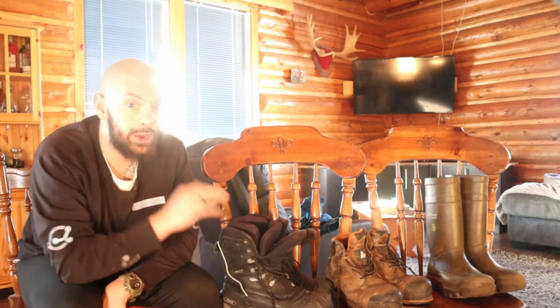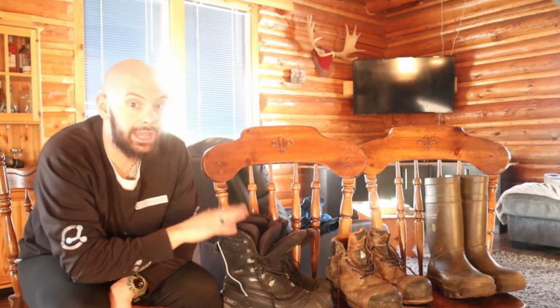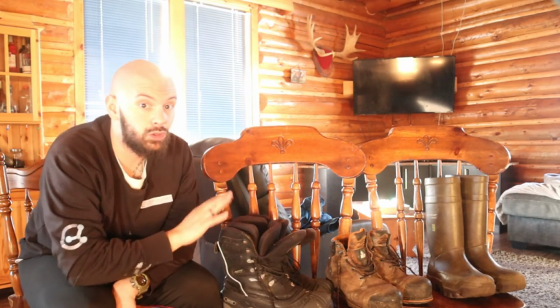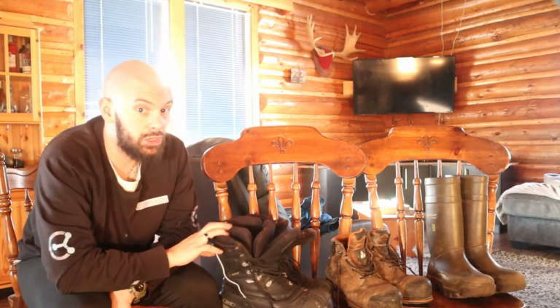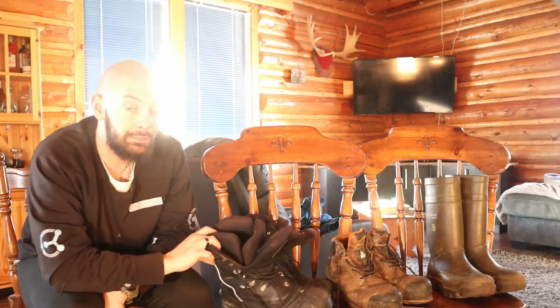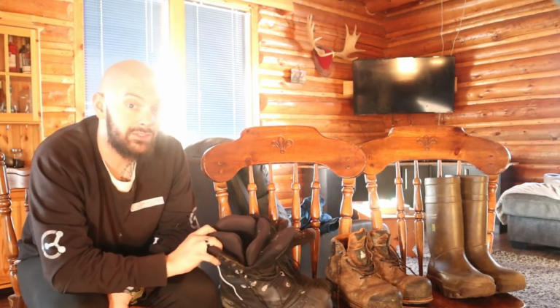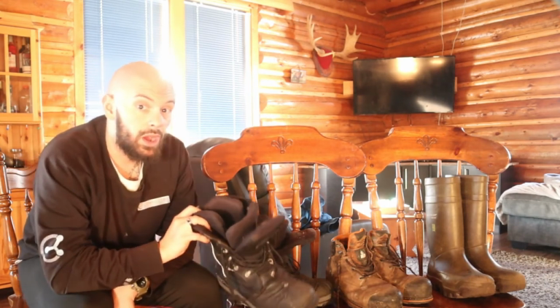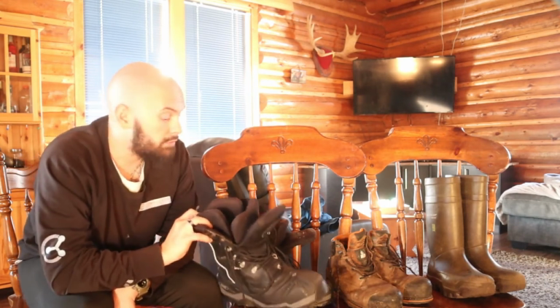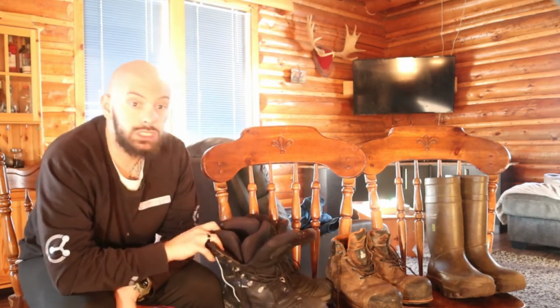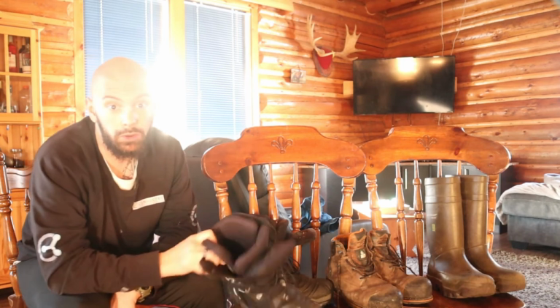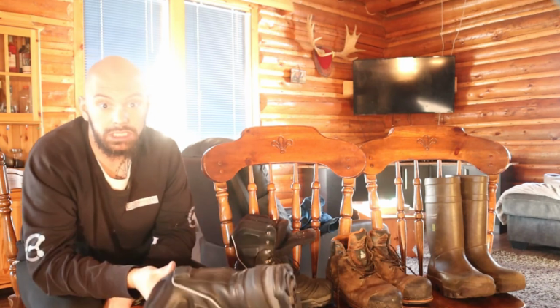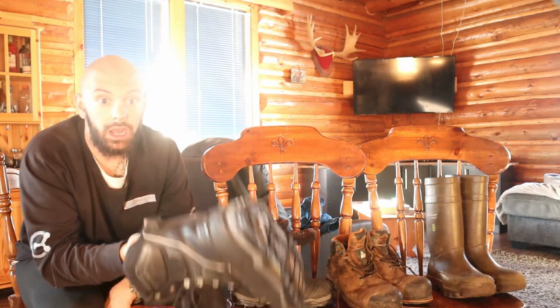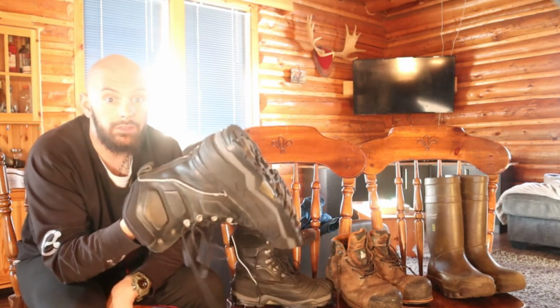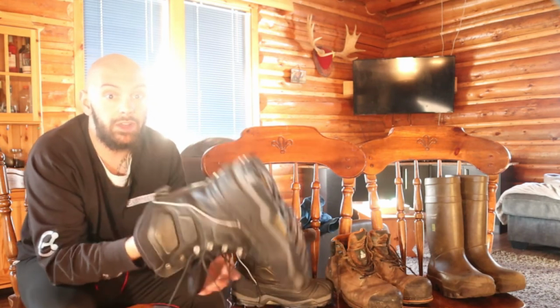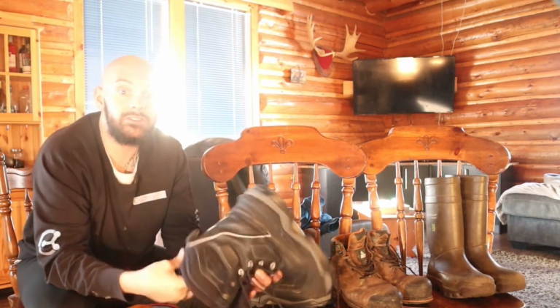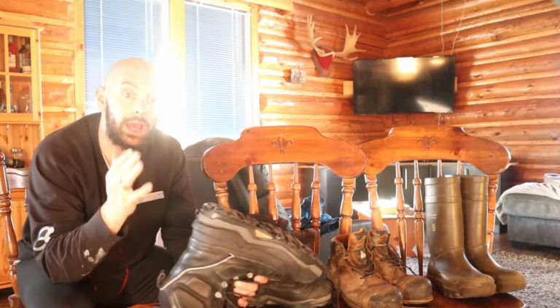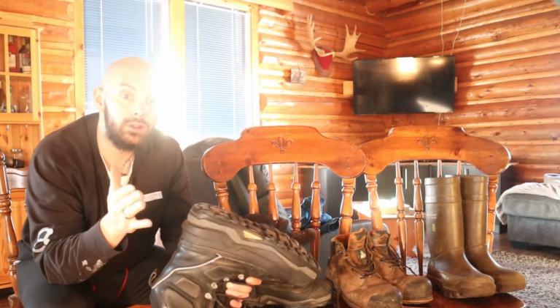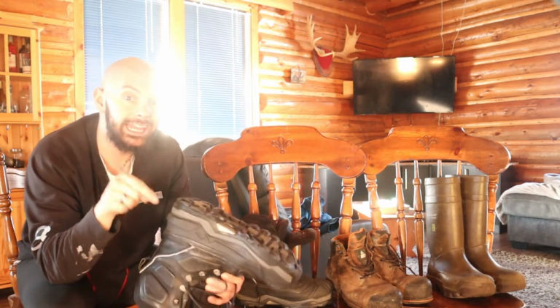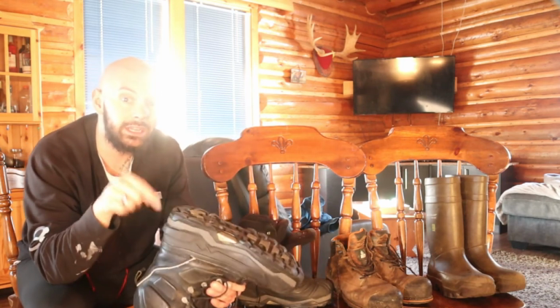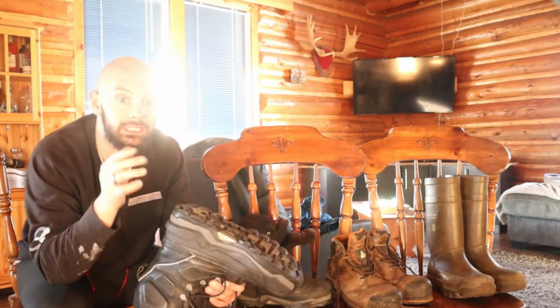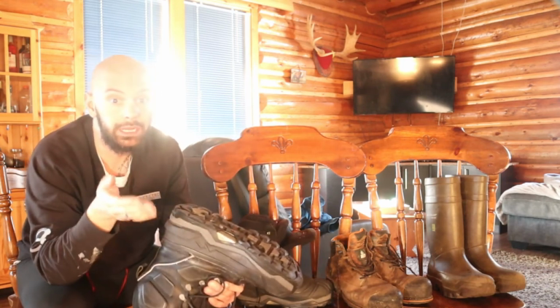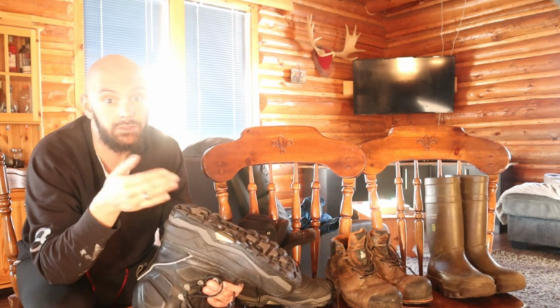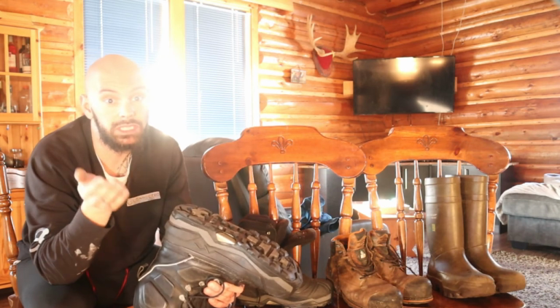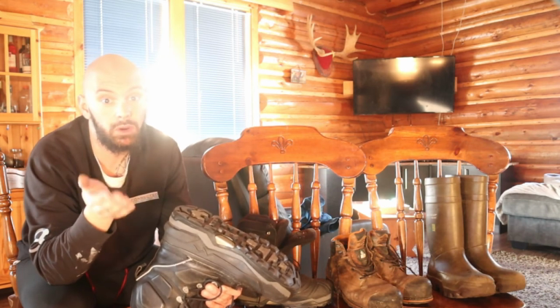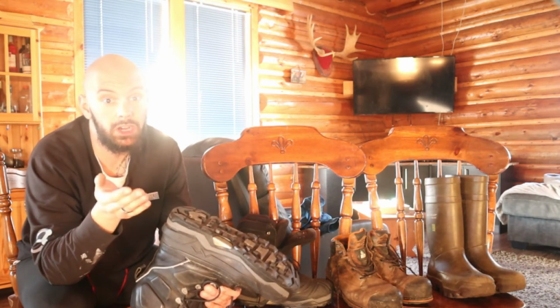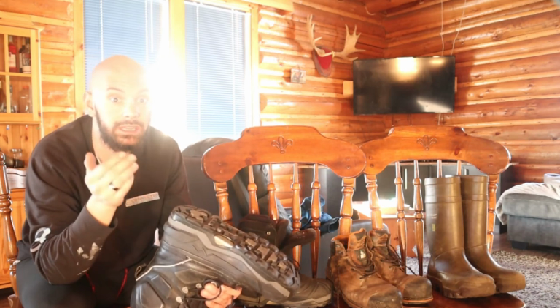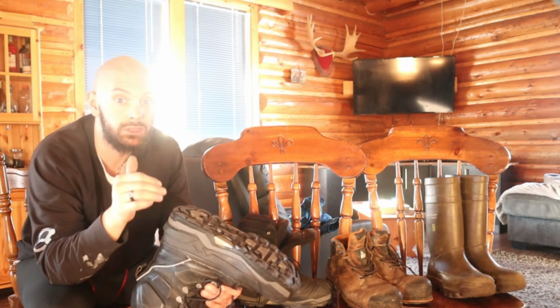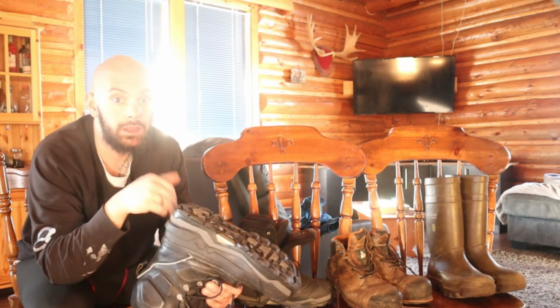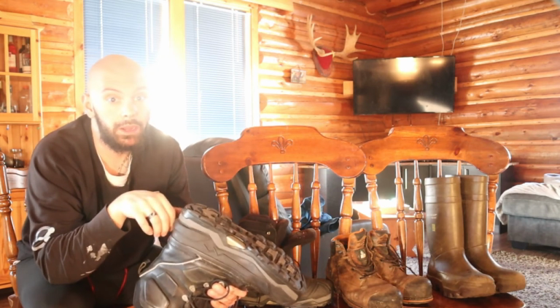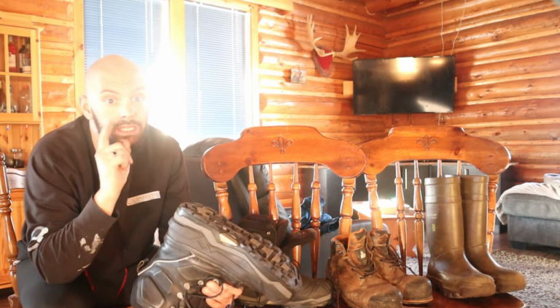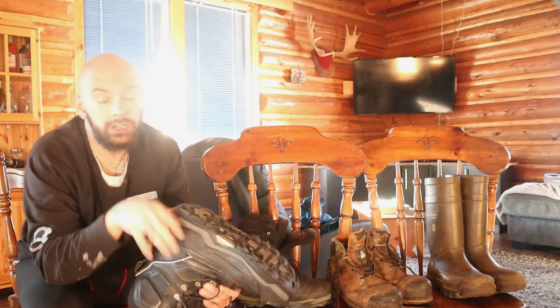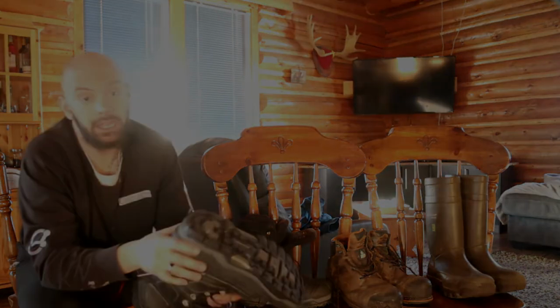If you're looking for a great winter boot, I would recommend you look into the Baffin Evolution winter boots. If you found this video helpful, hit the like button, and if you want to see more content like this, hit the subscribe button. See you next time.